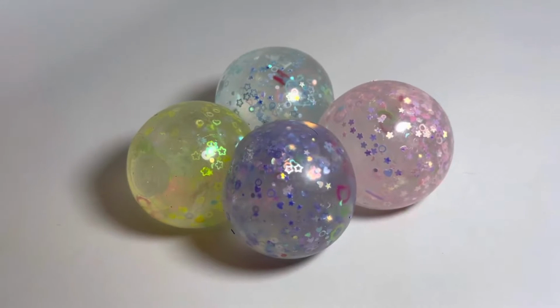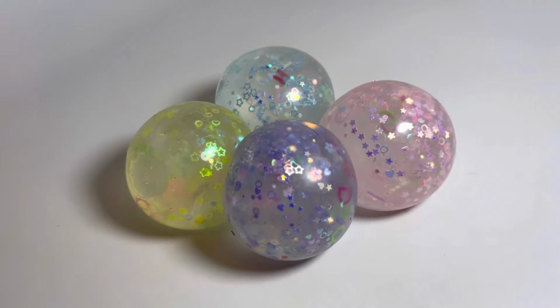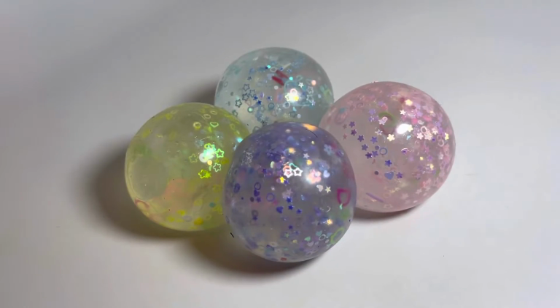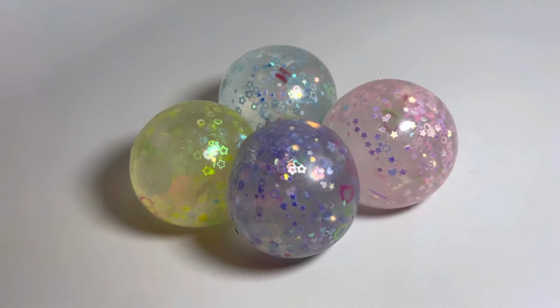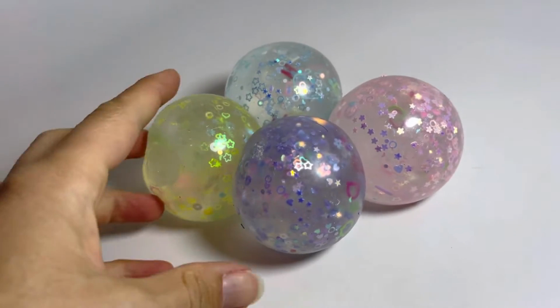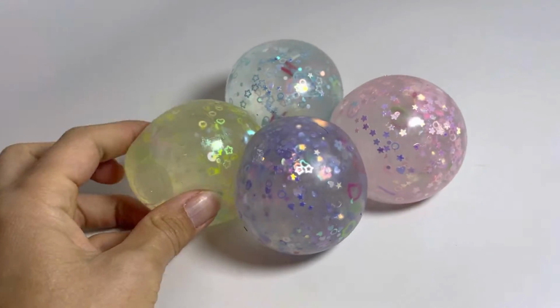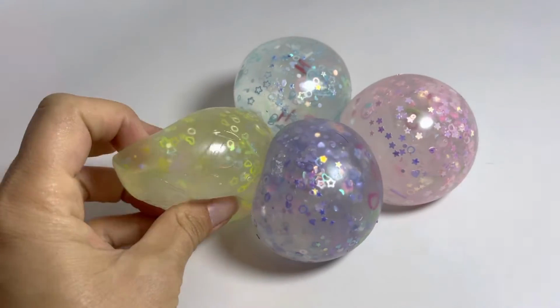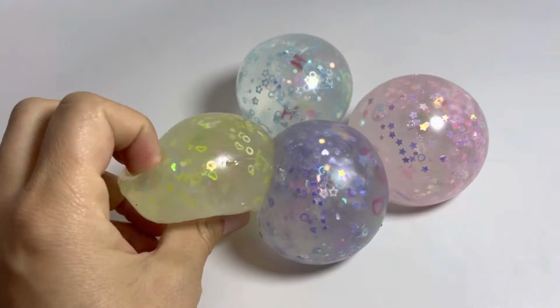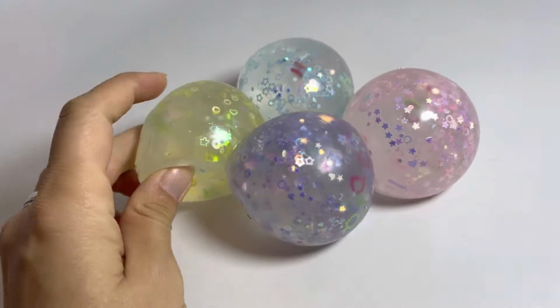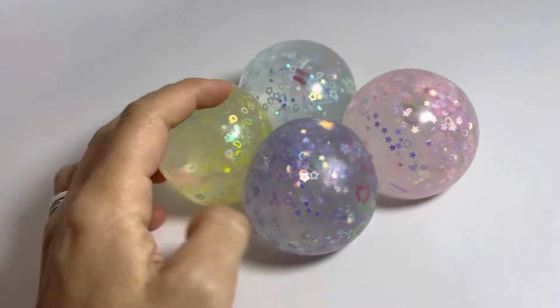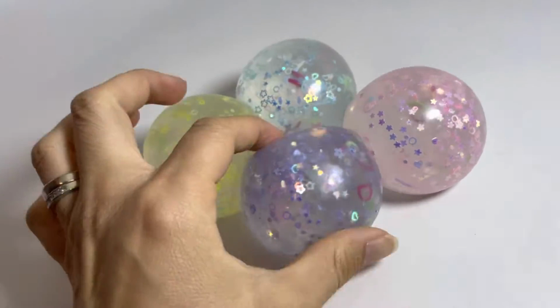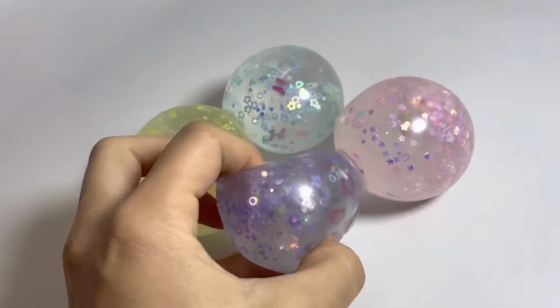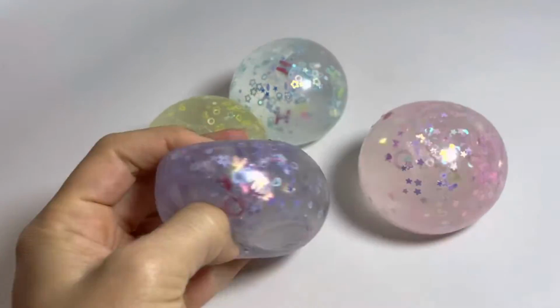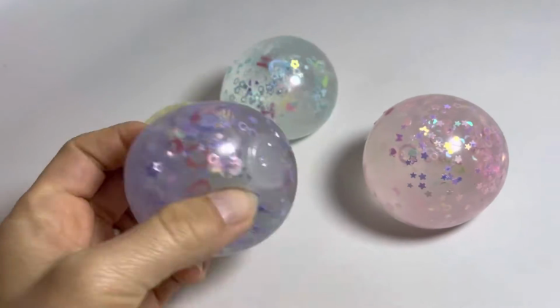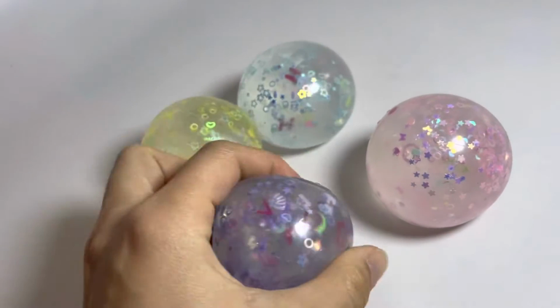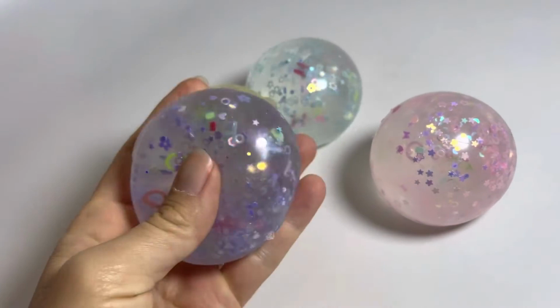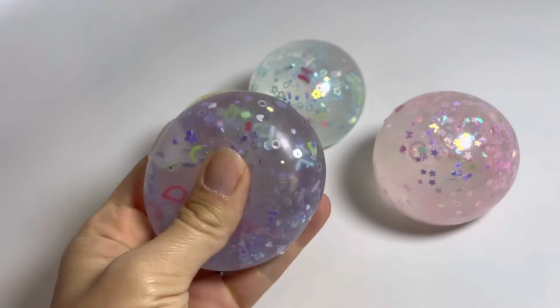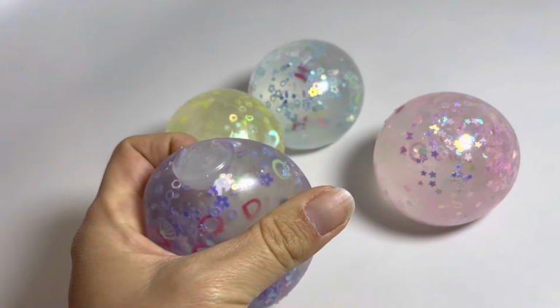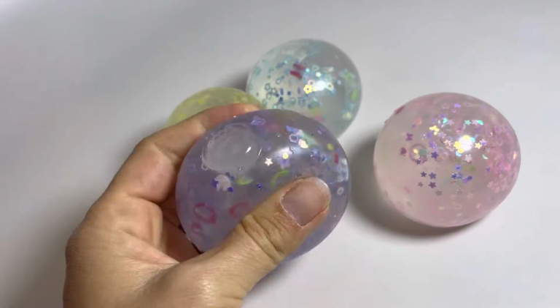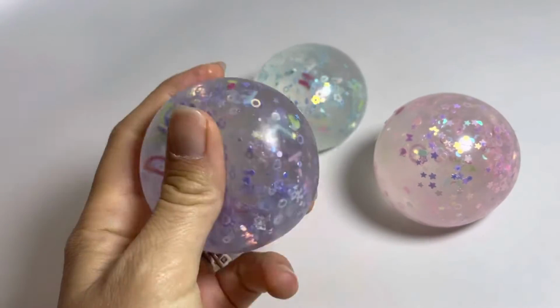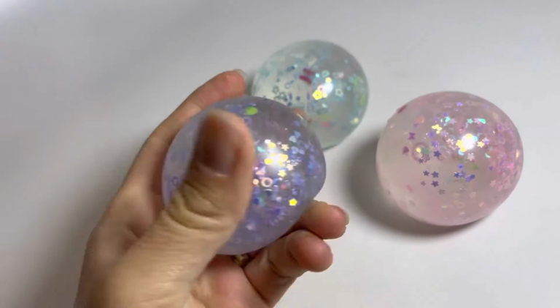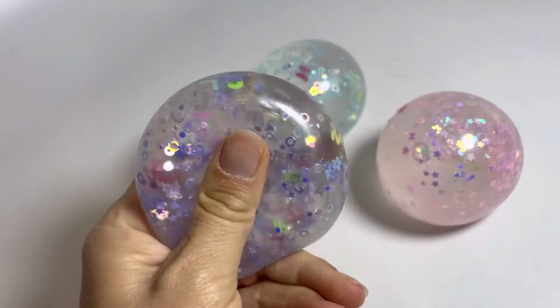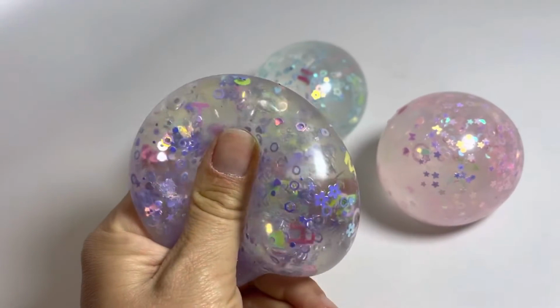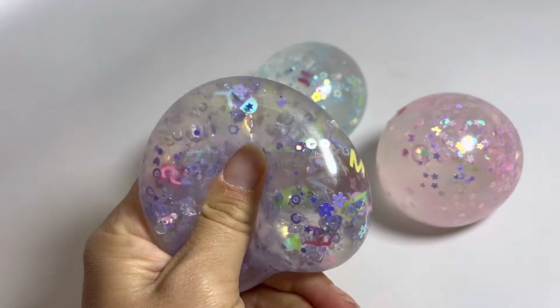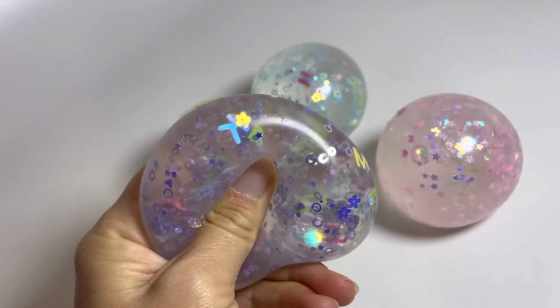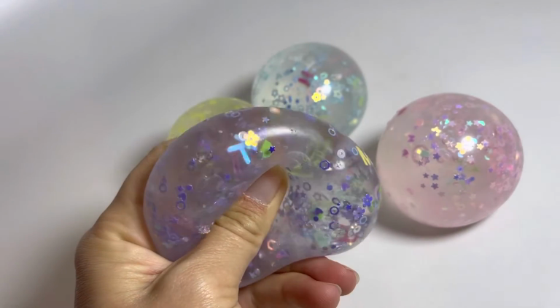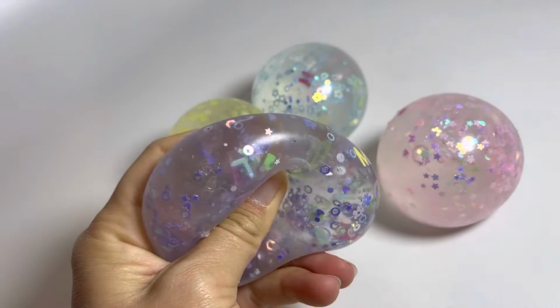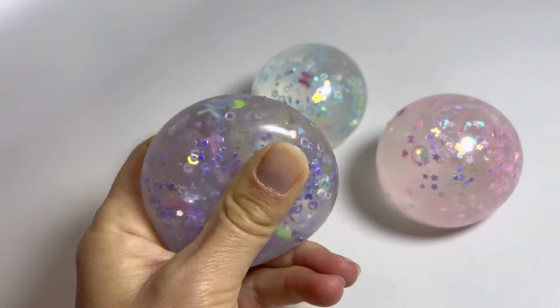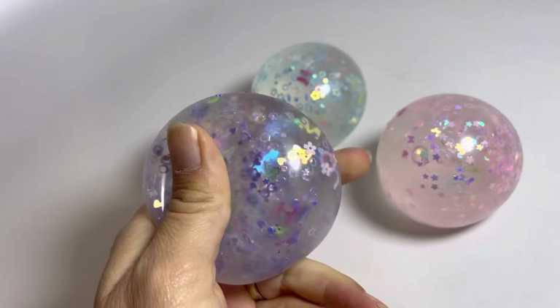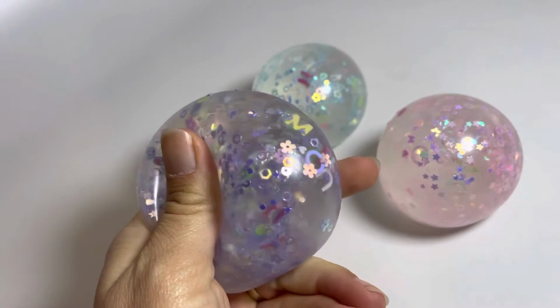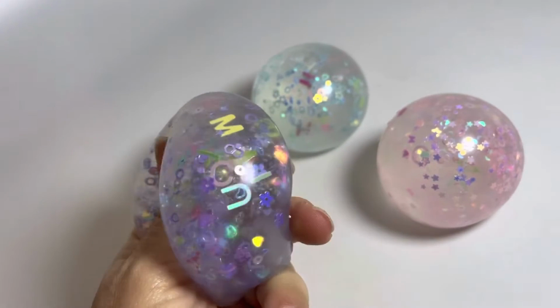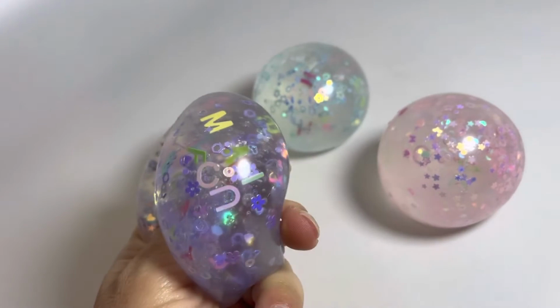Here are some really unique stress balls. These balls come in four light pastel colors, and what makes them unique is they have the letters of the alphabet on the inside.